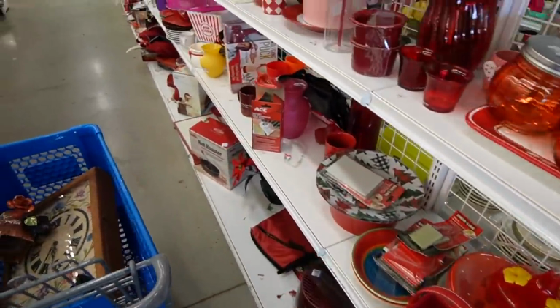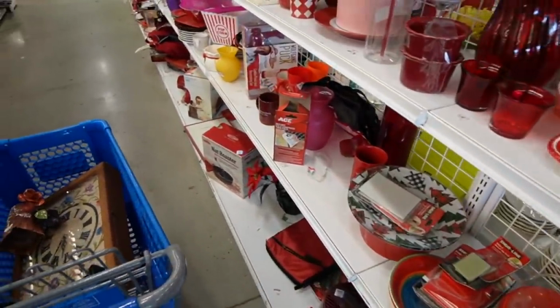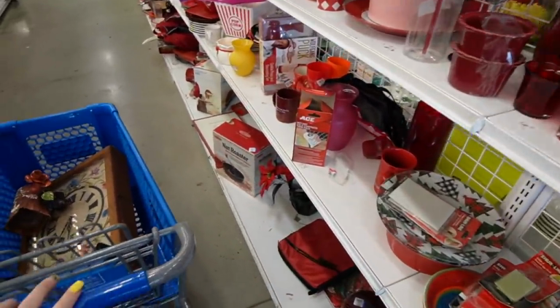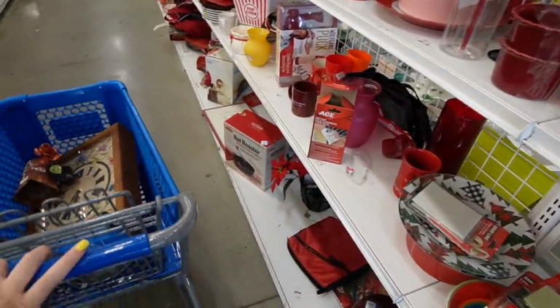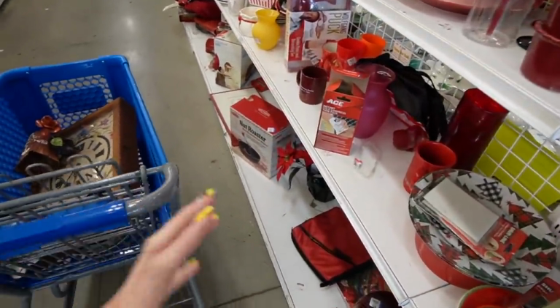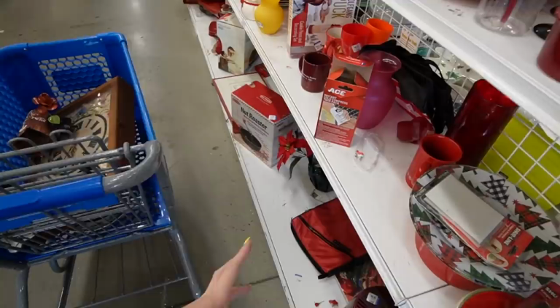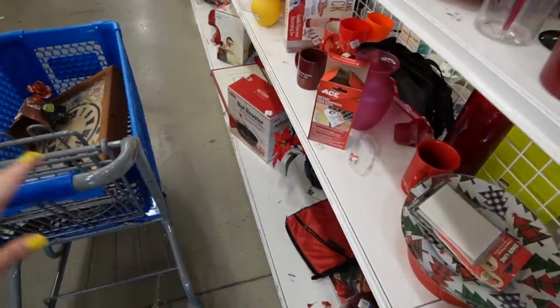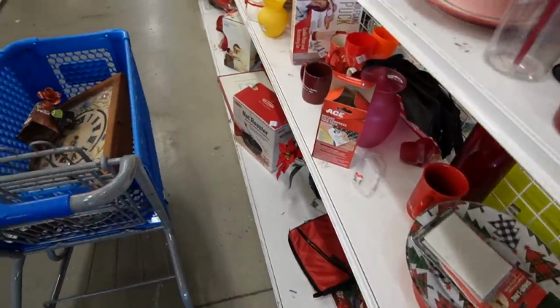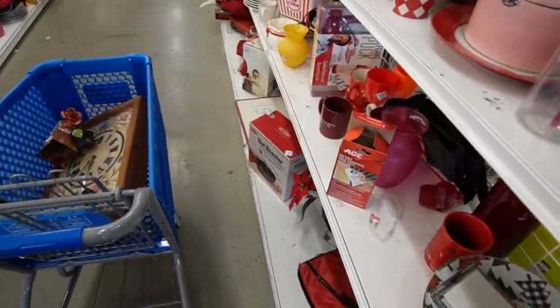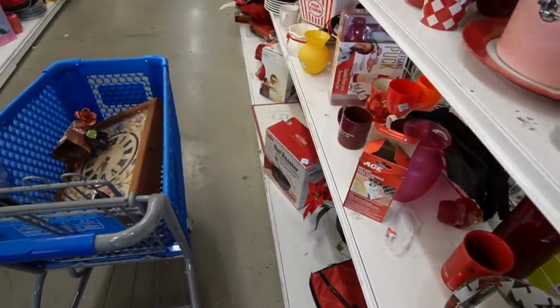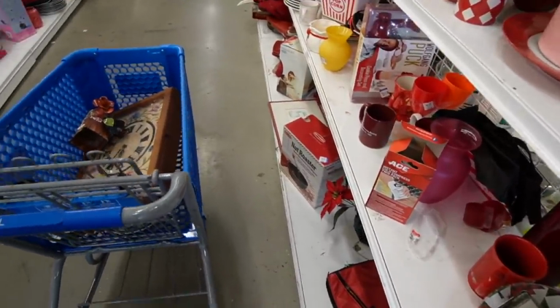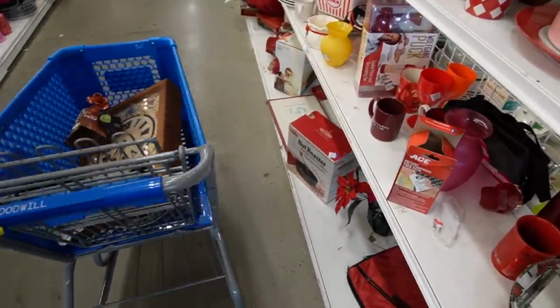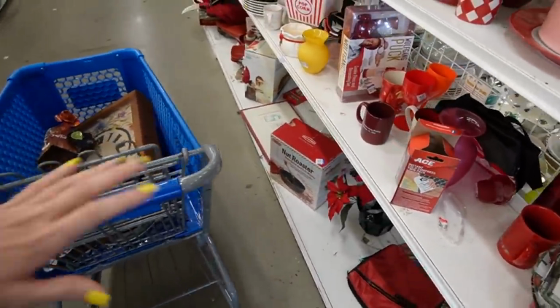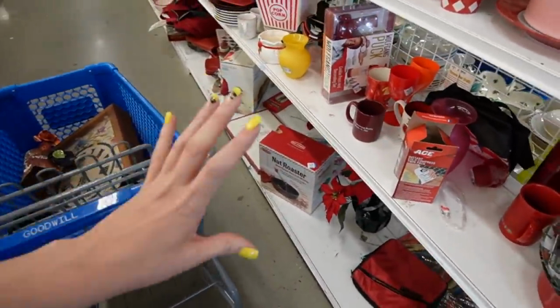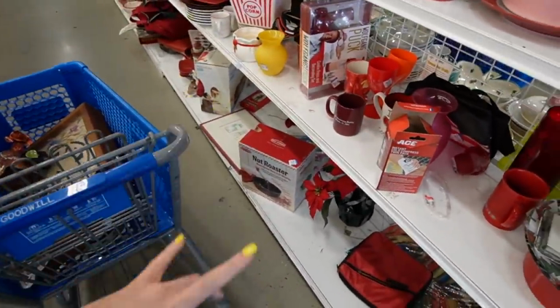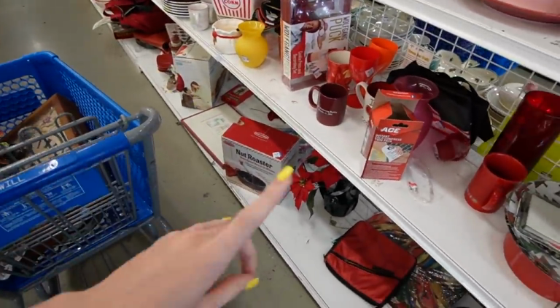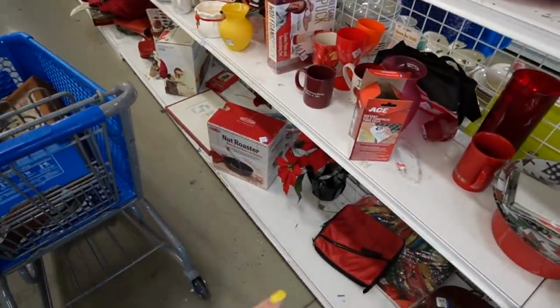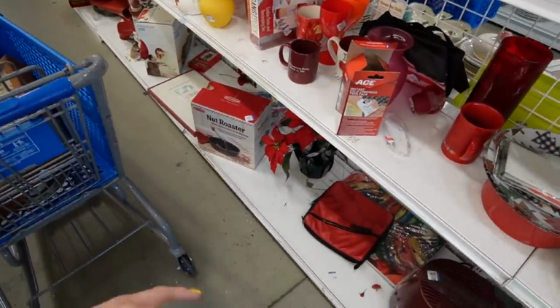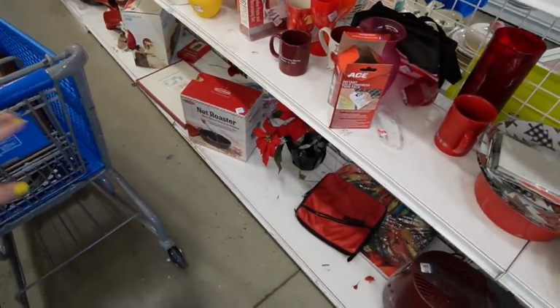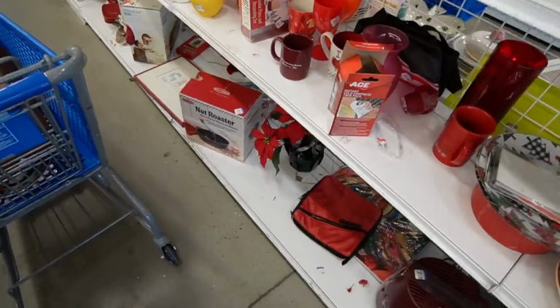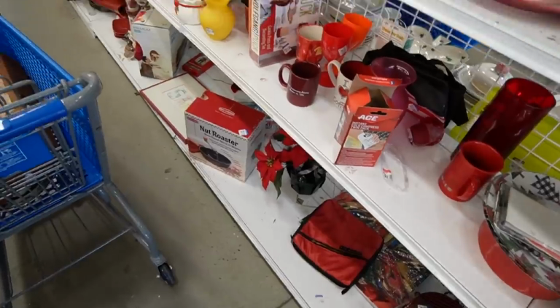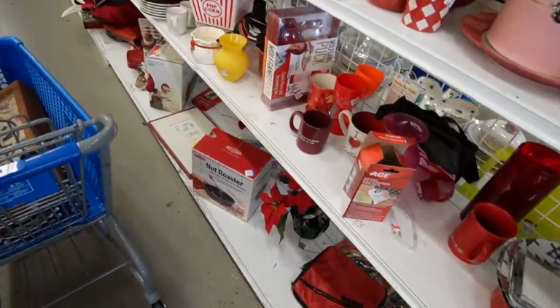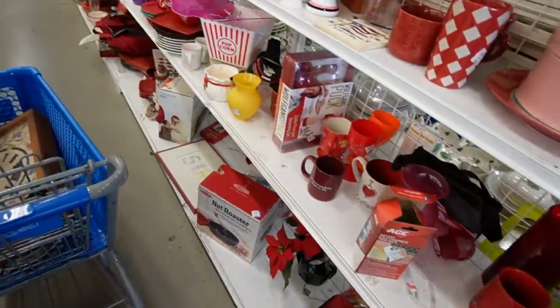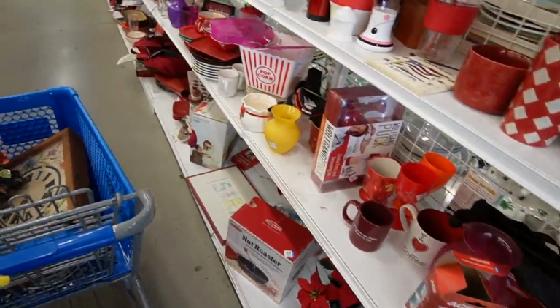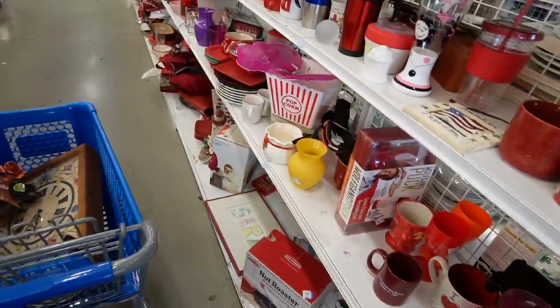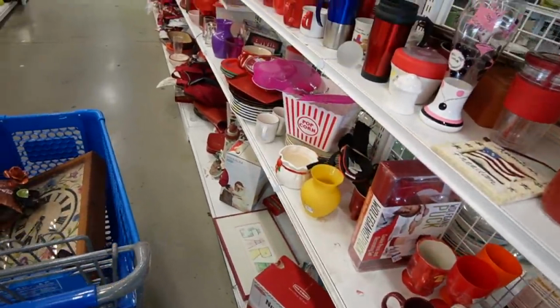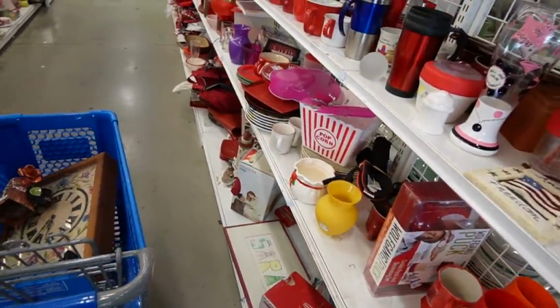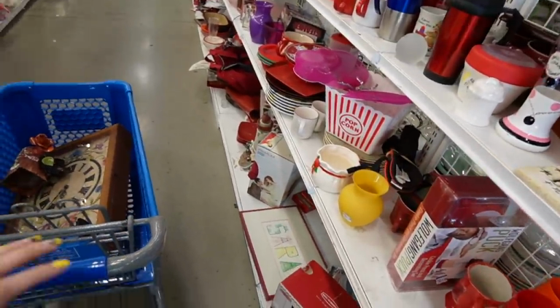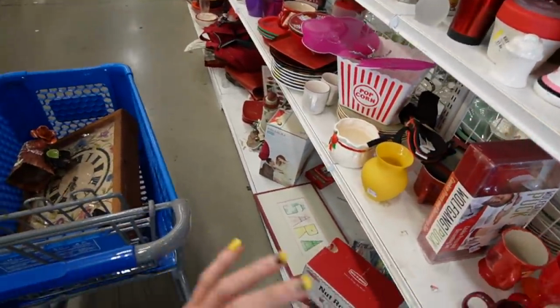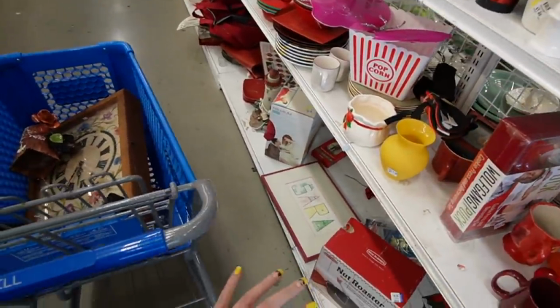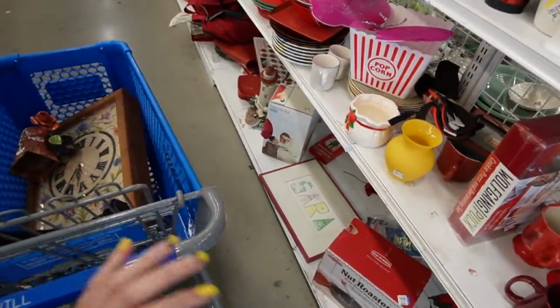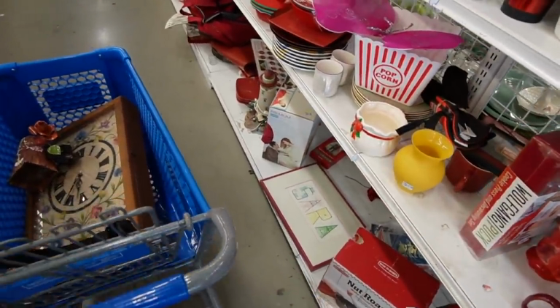This is where we found that amazing Peggy Carr bowl the last time we were here, so I'm trying to remind myself to look at the bottom shelf.